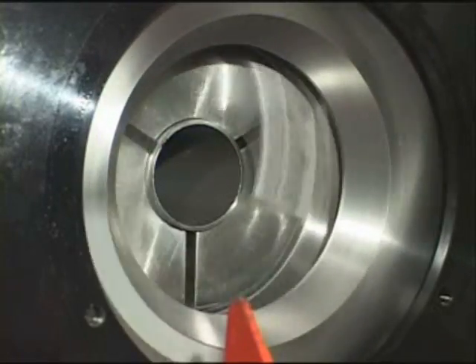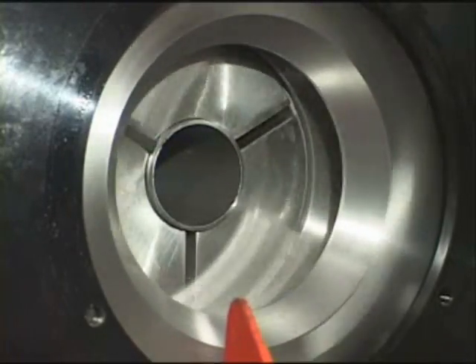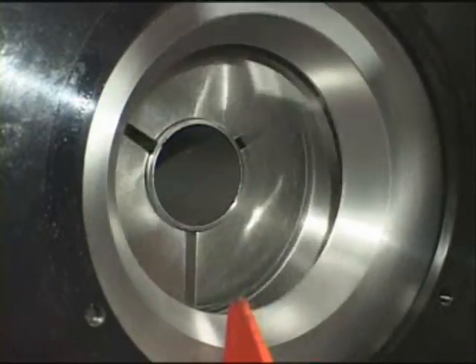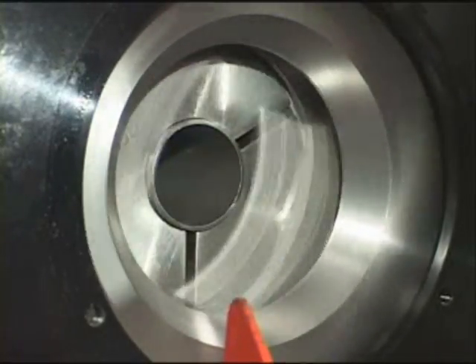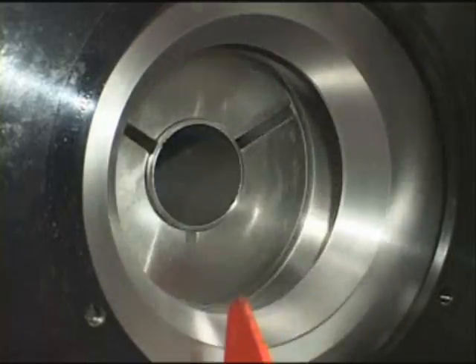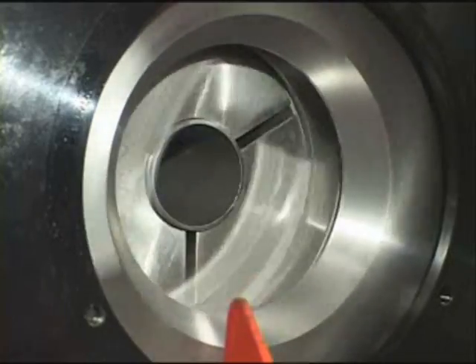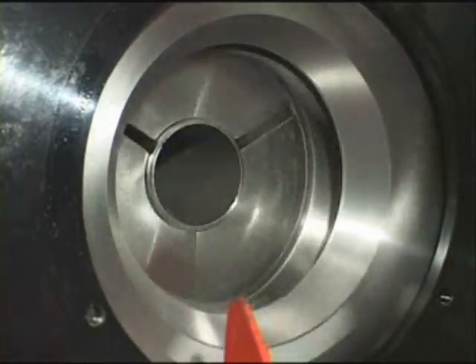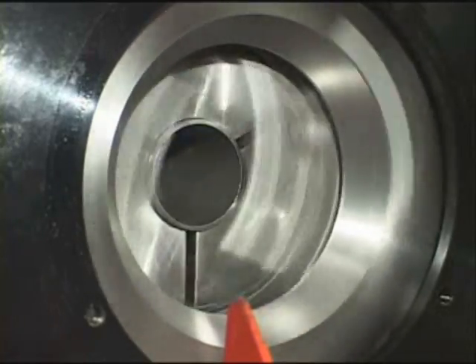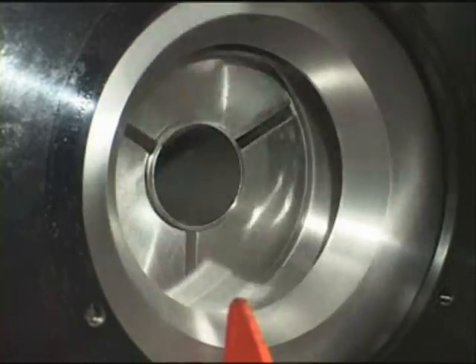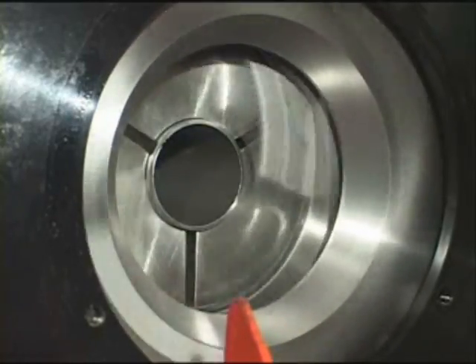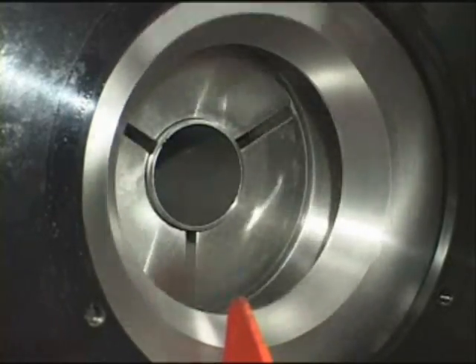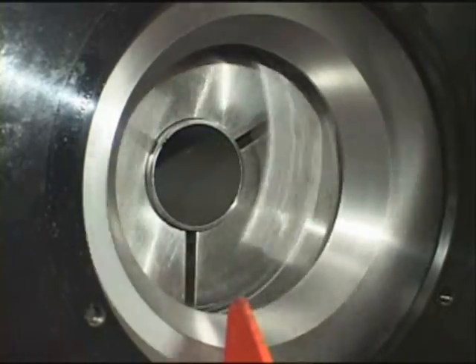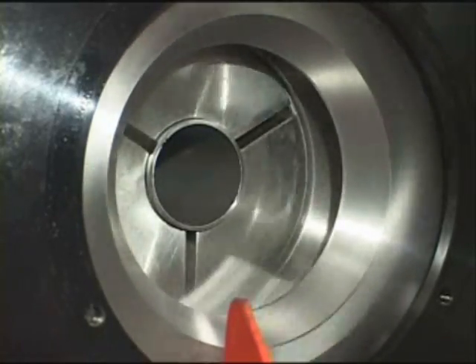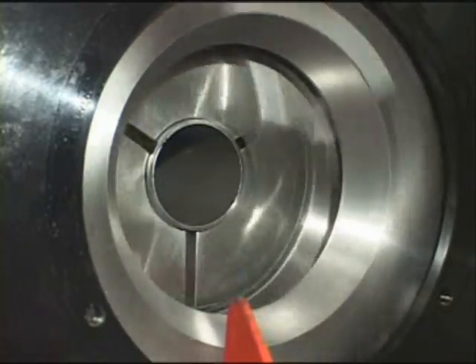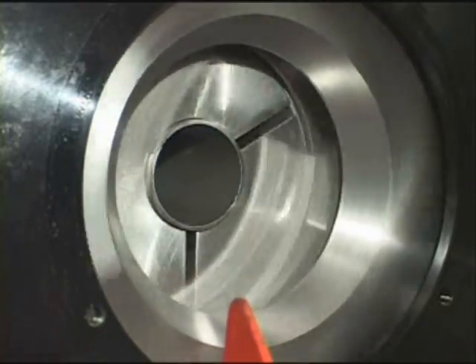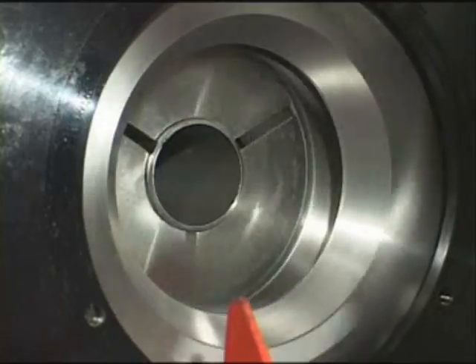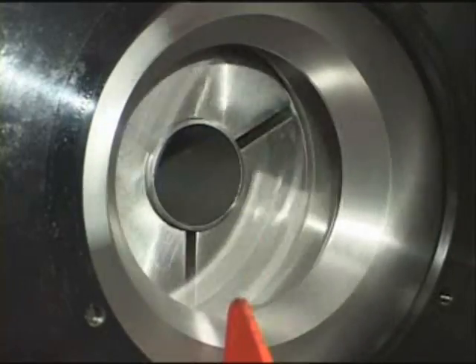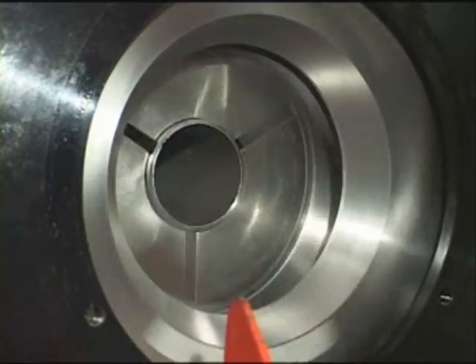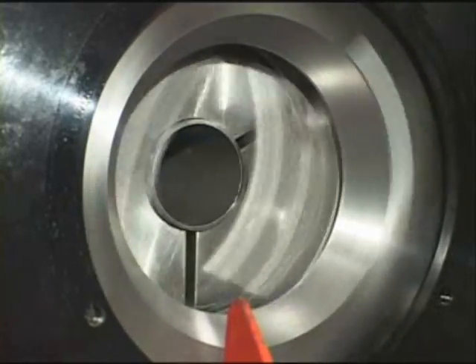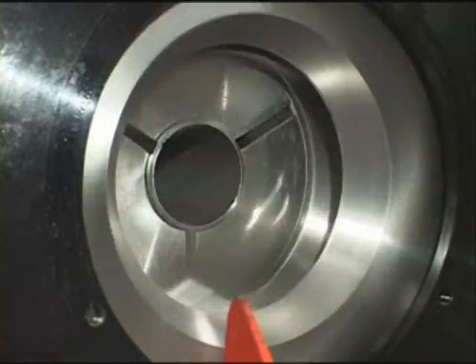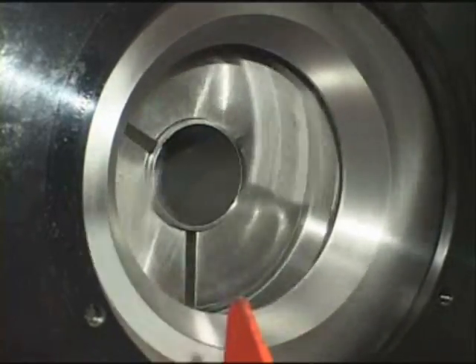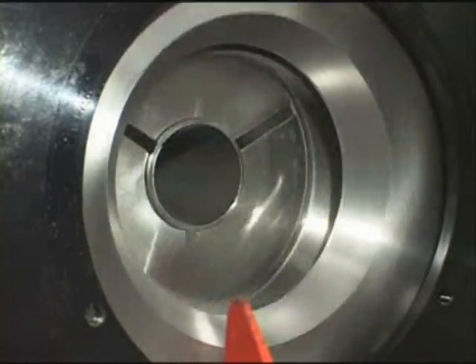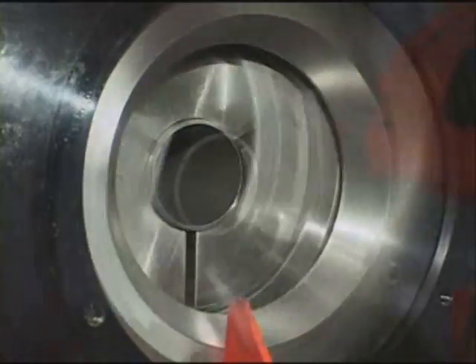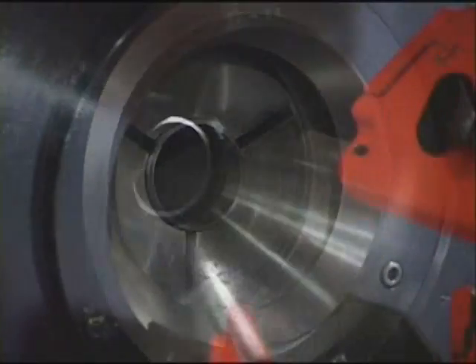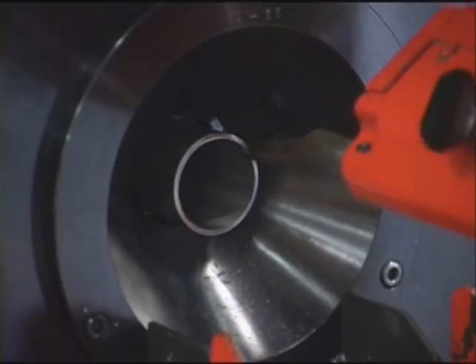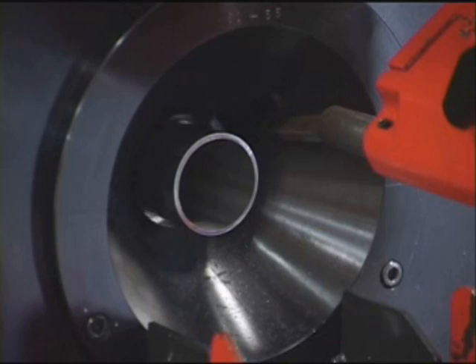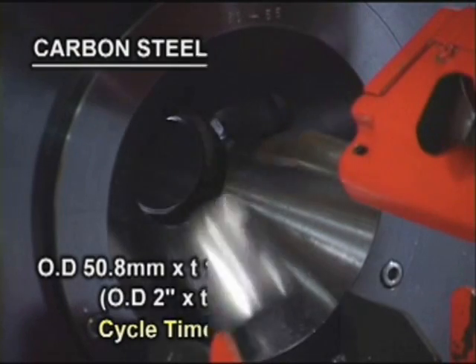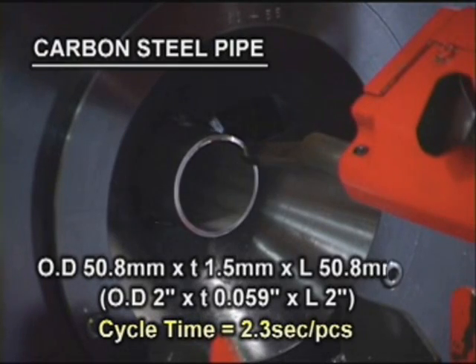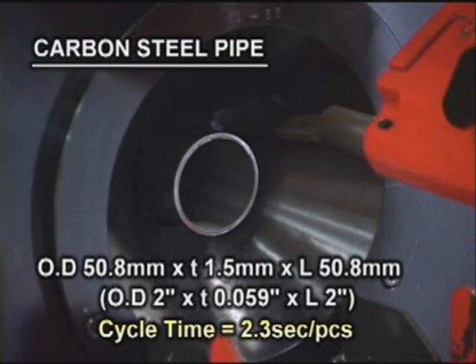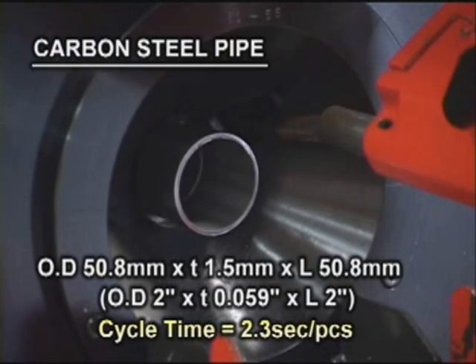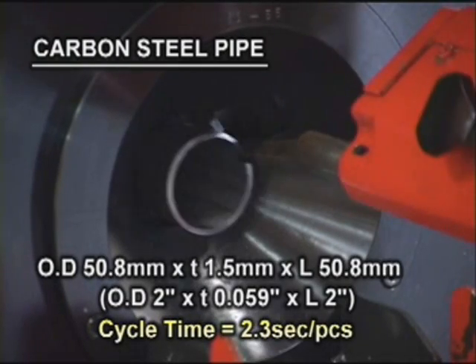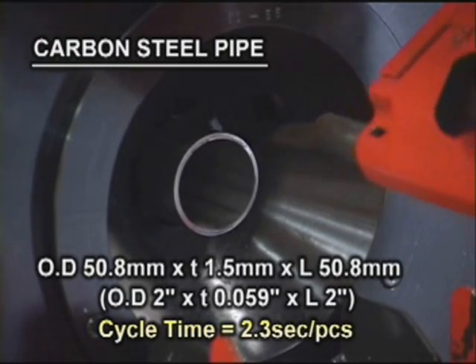The disc cutters only have to travel a distance equal to the wall thickness. Disc type cutters with a revolving head part the tube or pipes without producing chips, therefore eliminating costly kerf loss and expensive chip disposal.